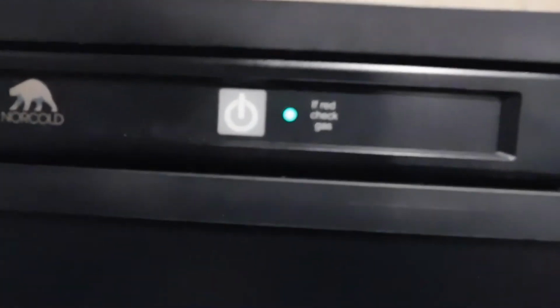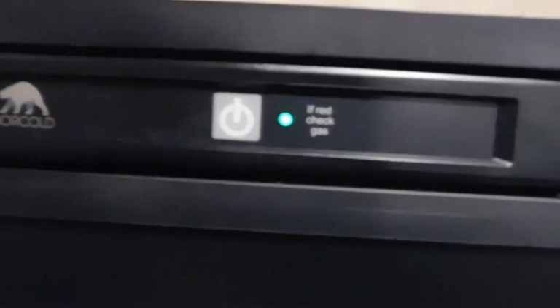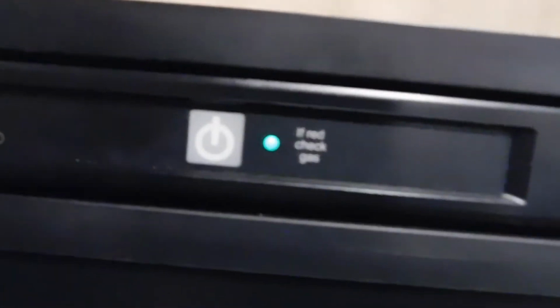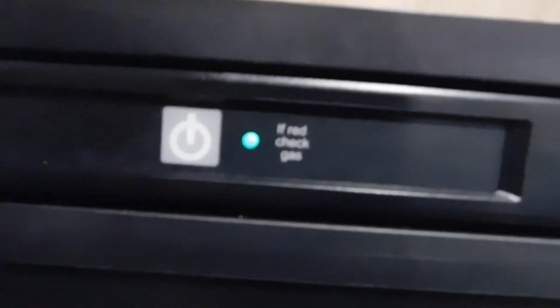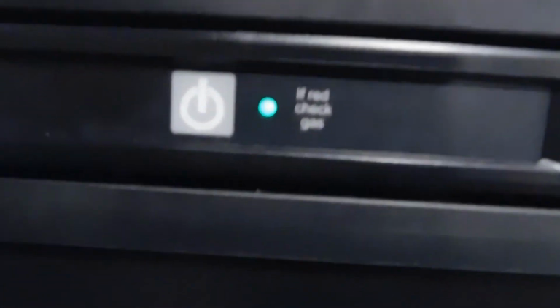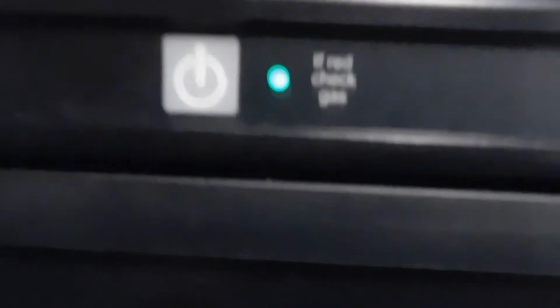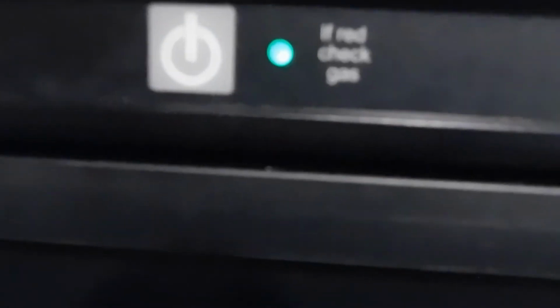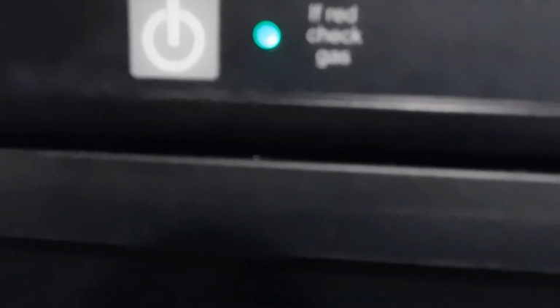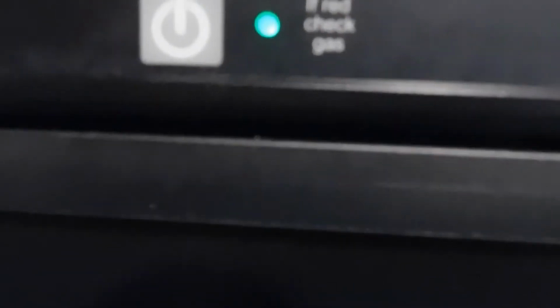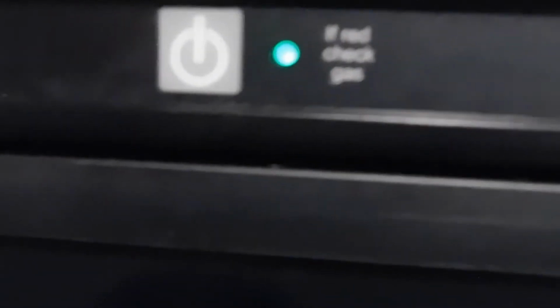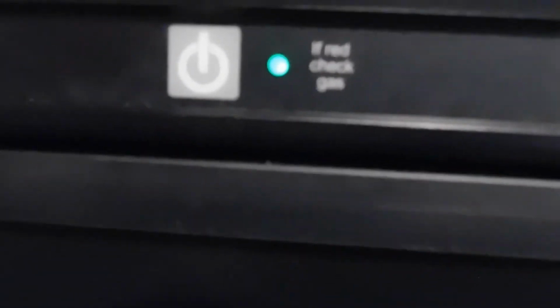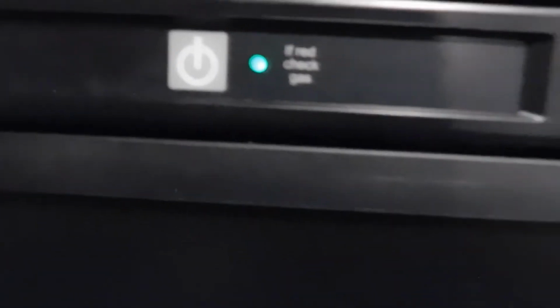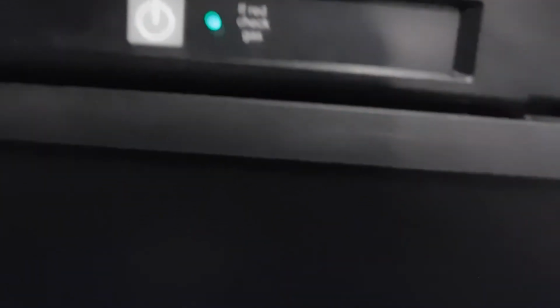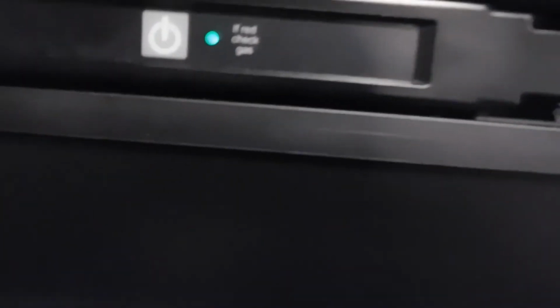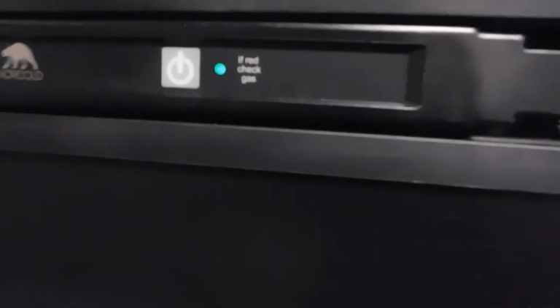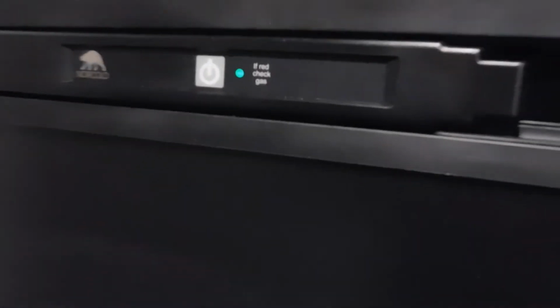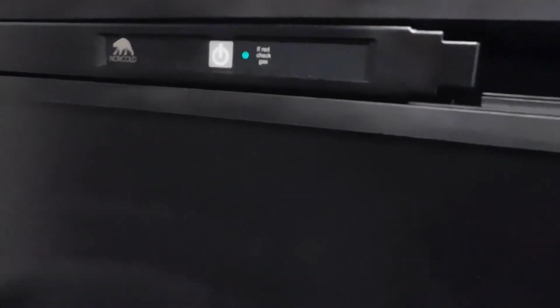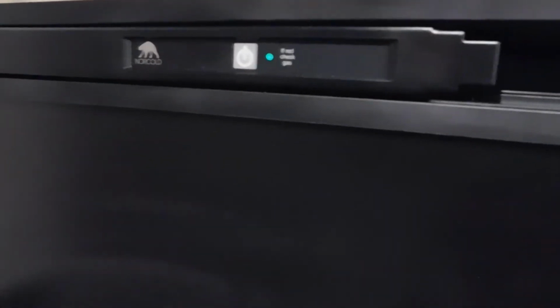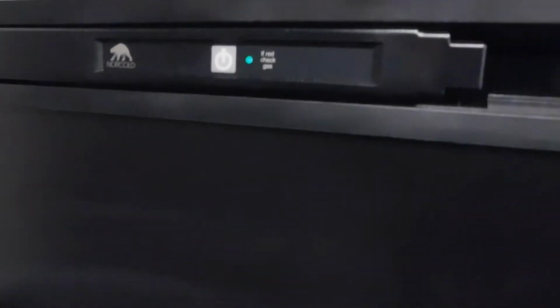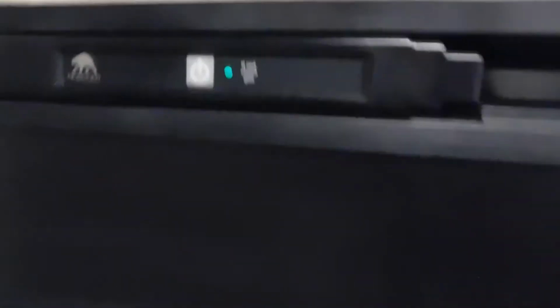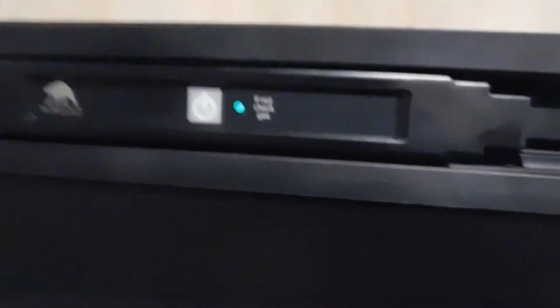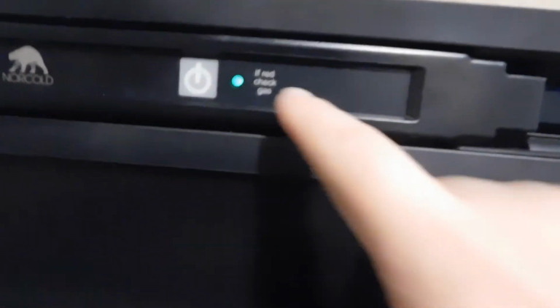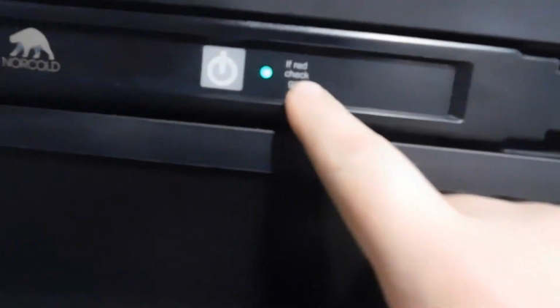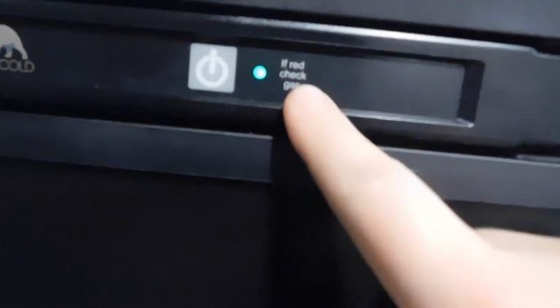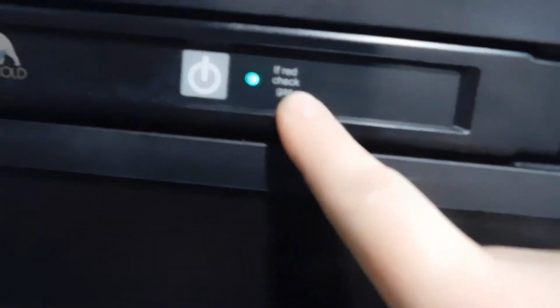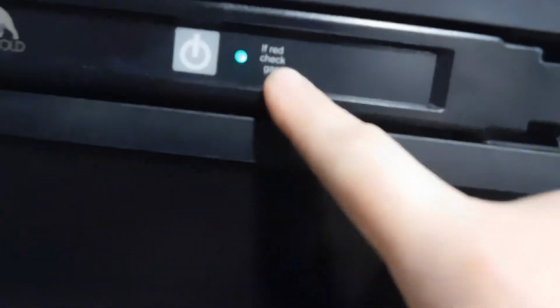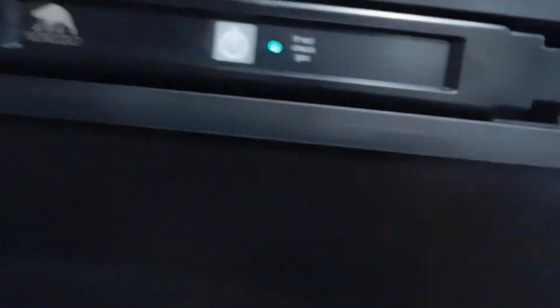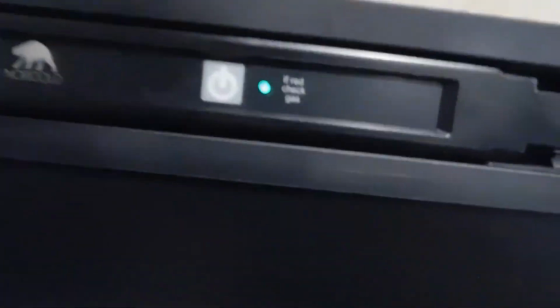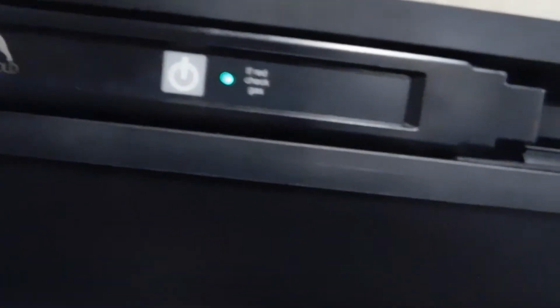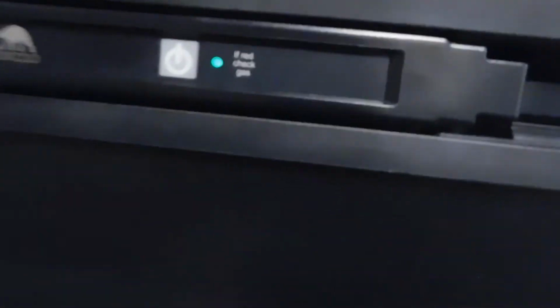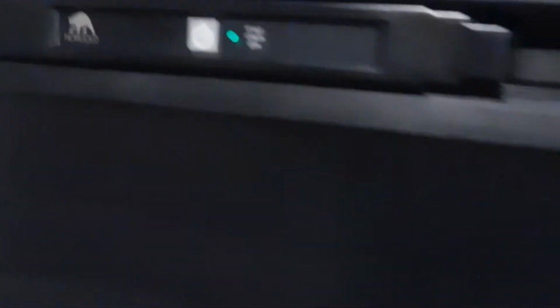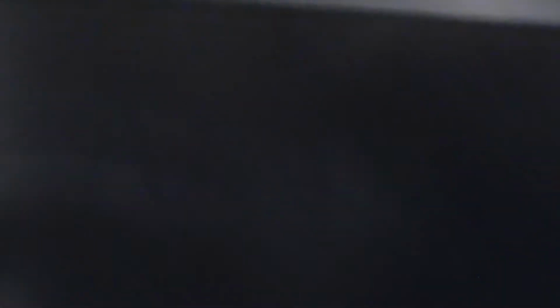You can see the green light right now — that's telling us we're running on 110. If we were to lose the 110 power, it would turn to a yellow light, letting us know we're running on gas and battery as a combination. If this light here turns red, either you're out of propane or your tanks are off.